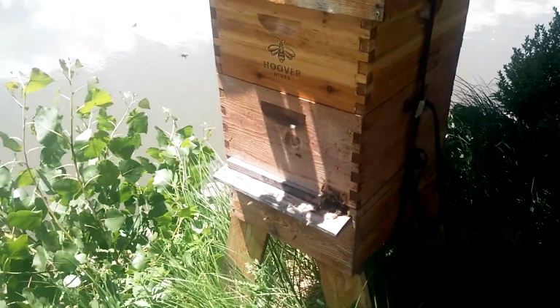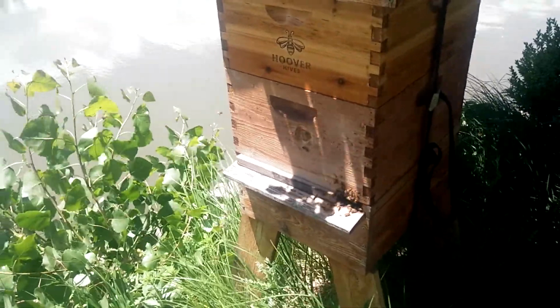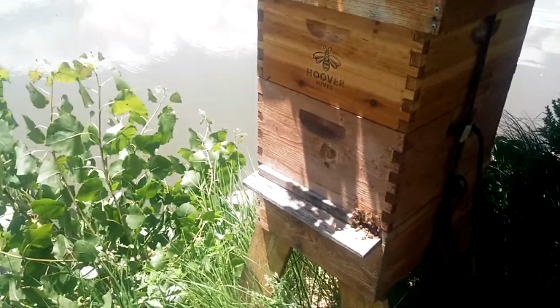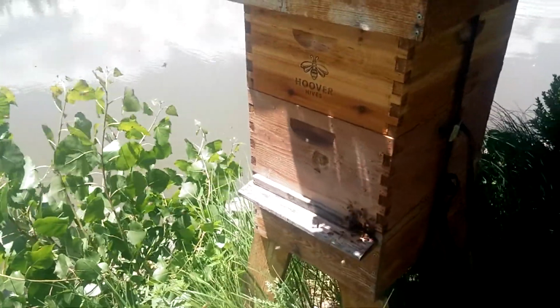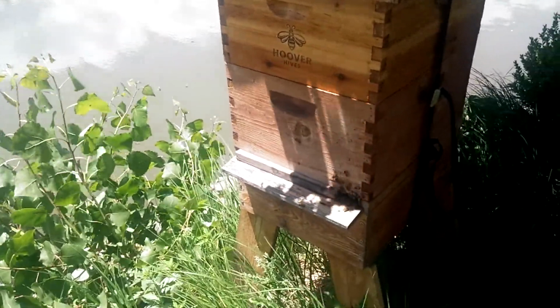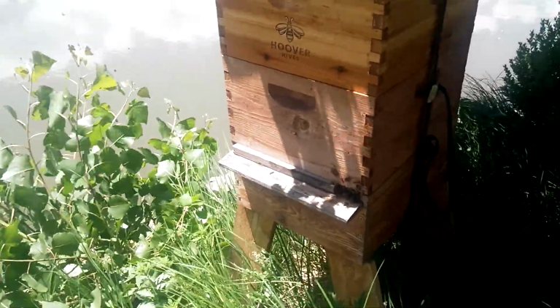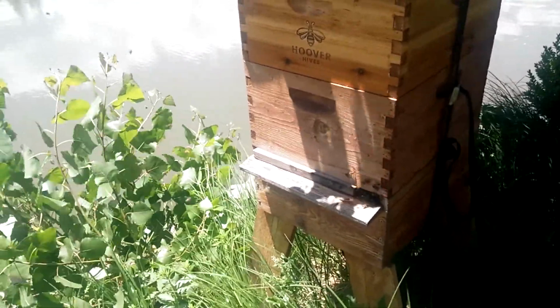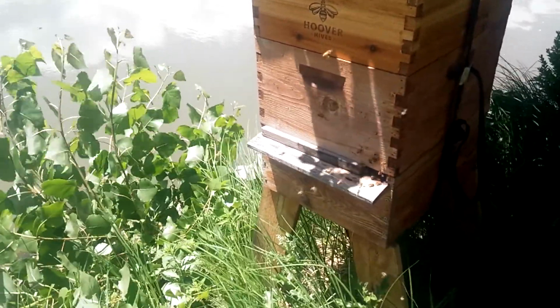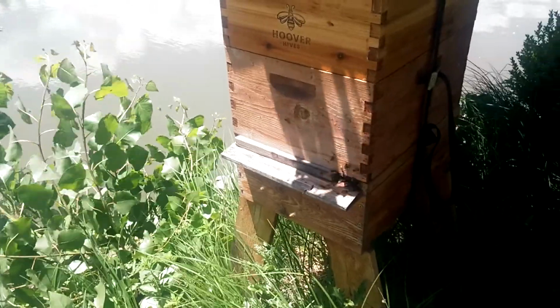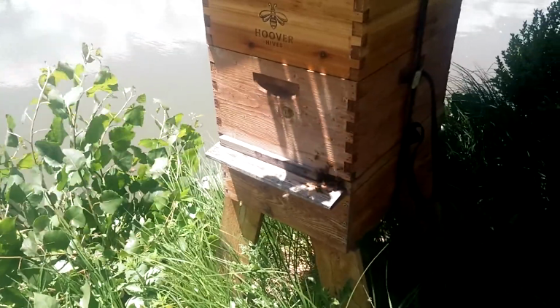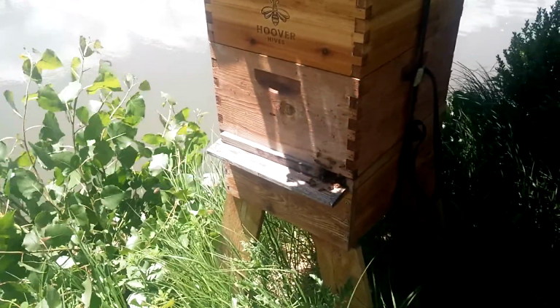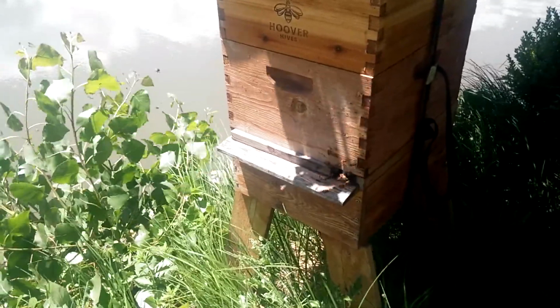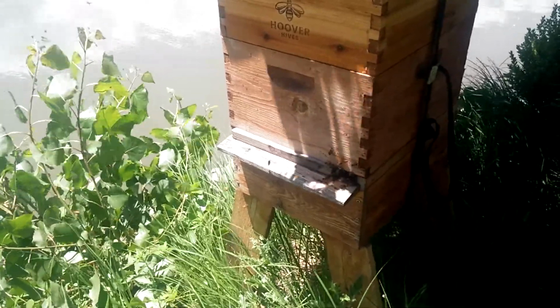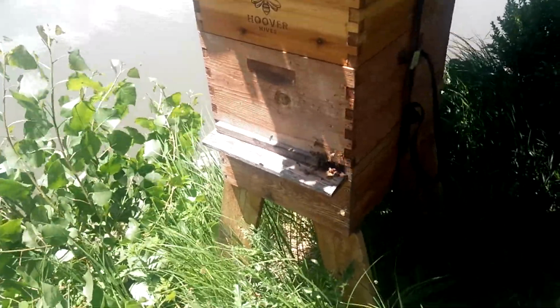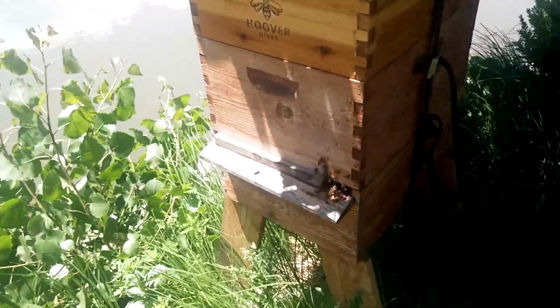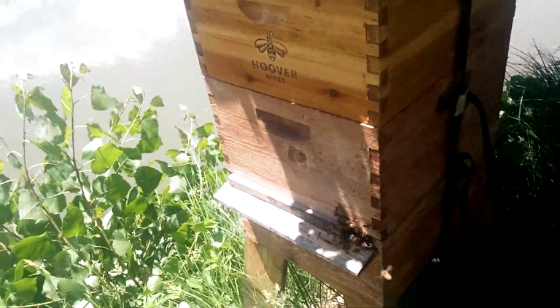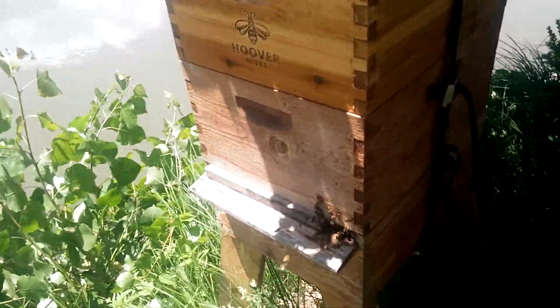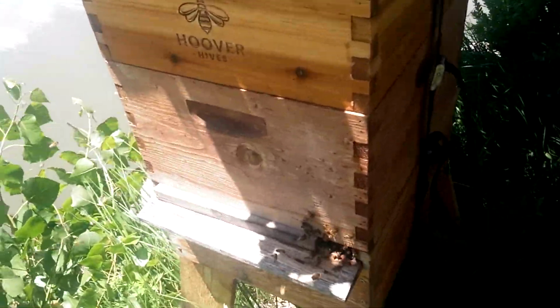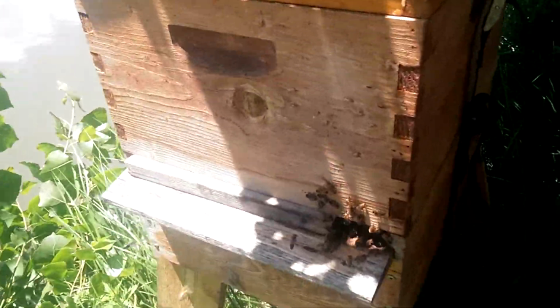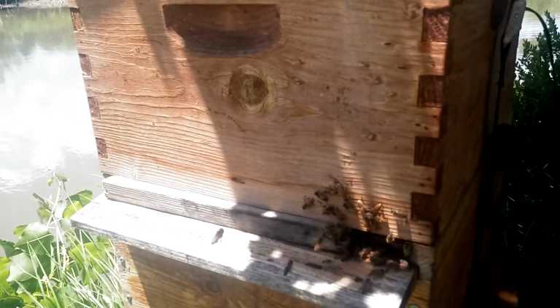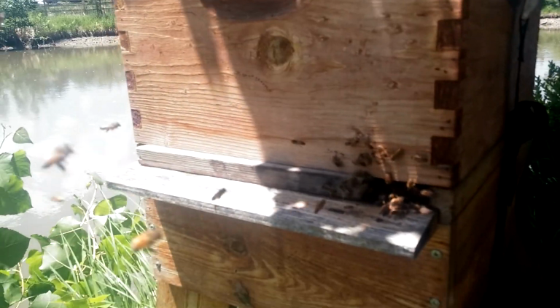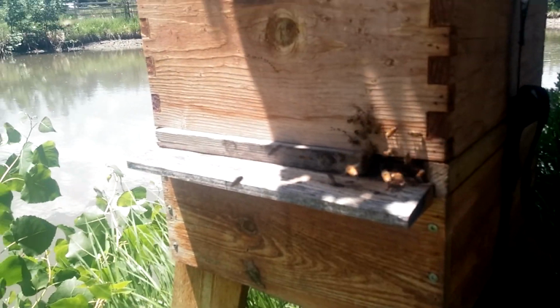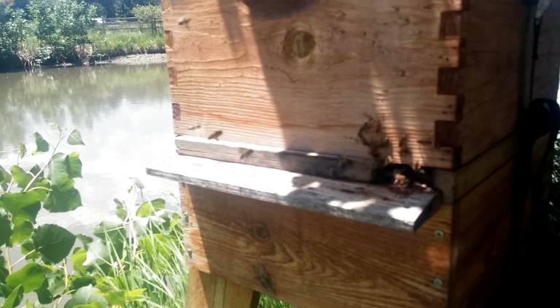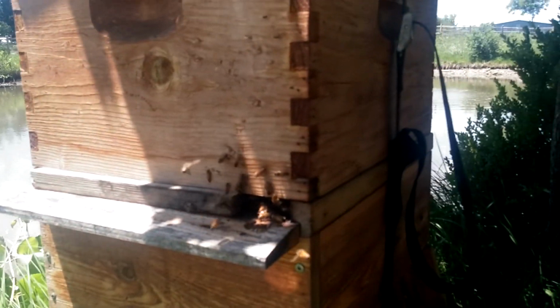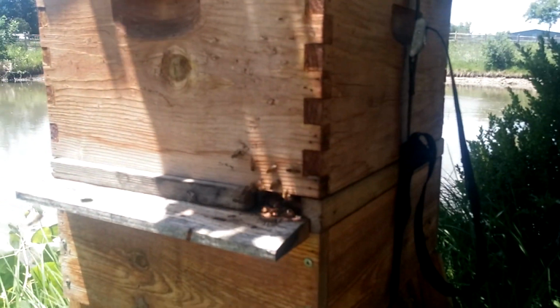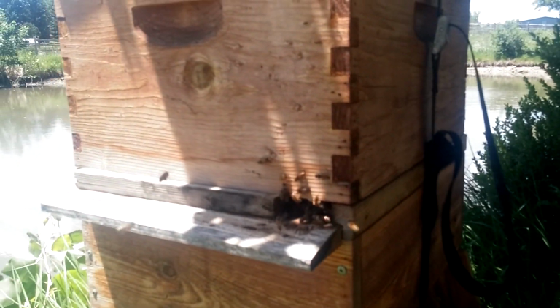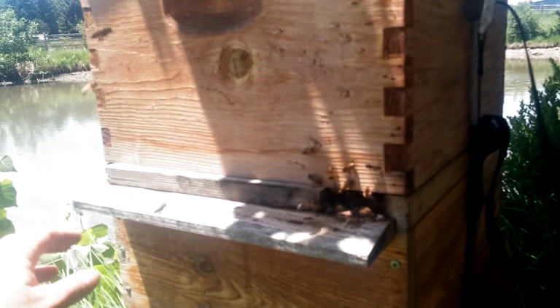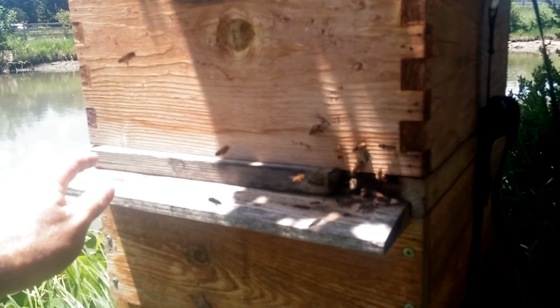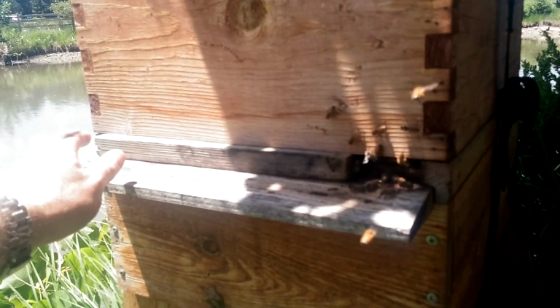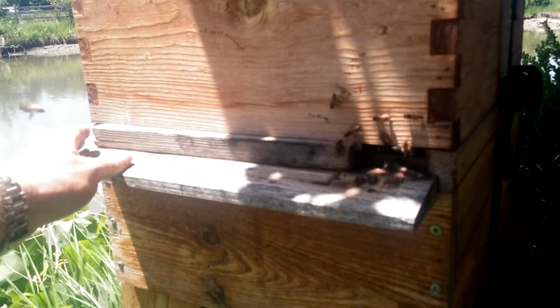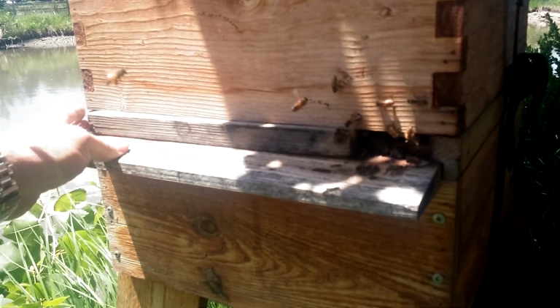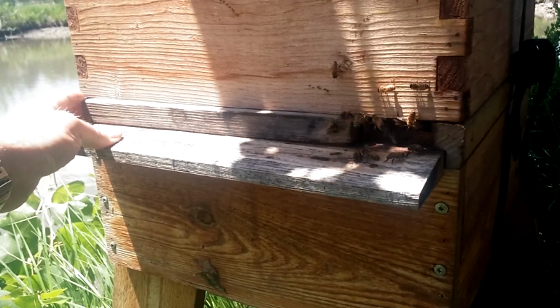This colony was a commercially purchased strain. They're very active, very productive. While we're here, we're going to remove this entrance reducer because it's hot and they don't need it right now.